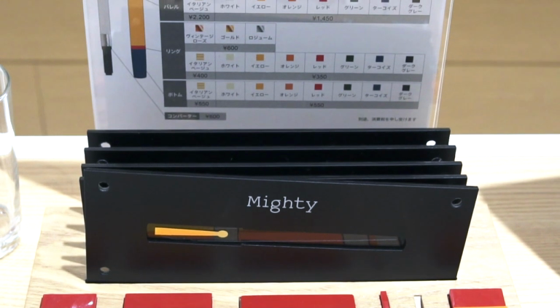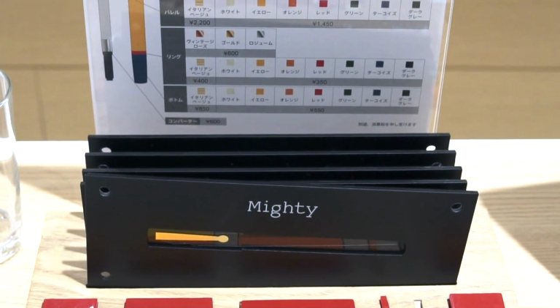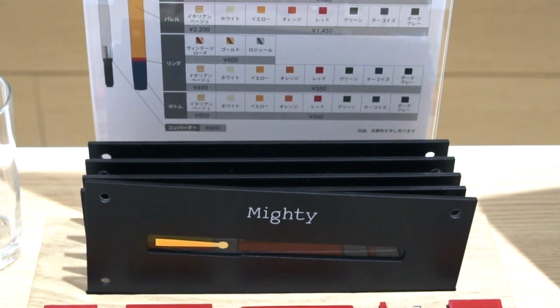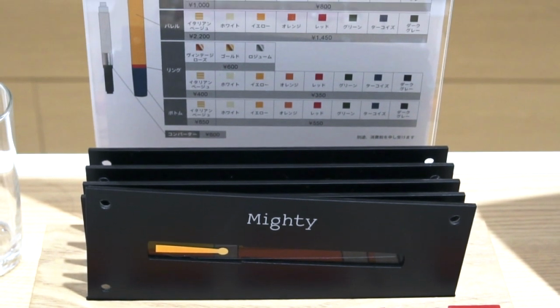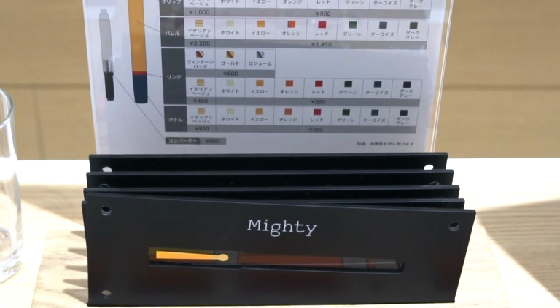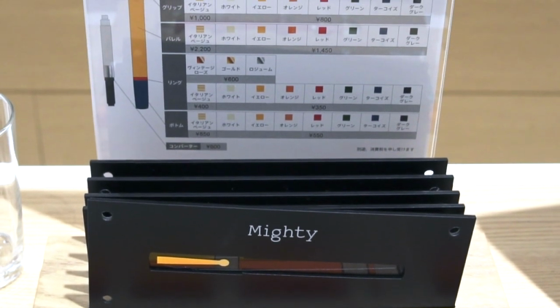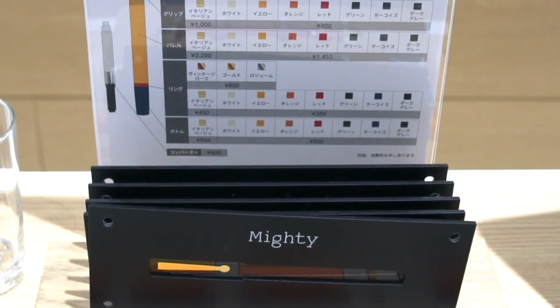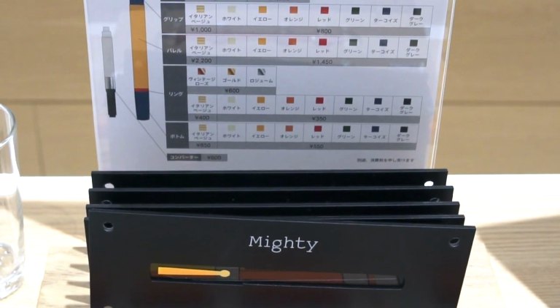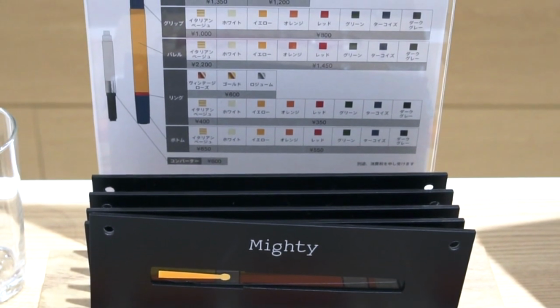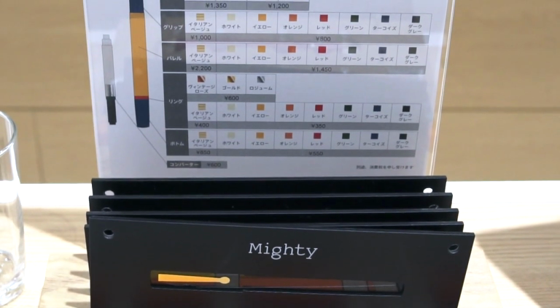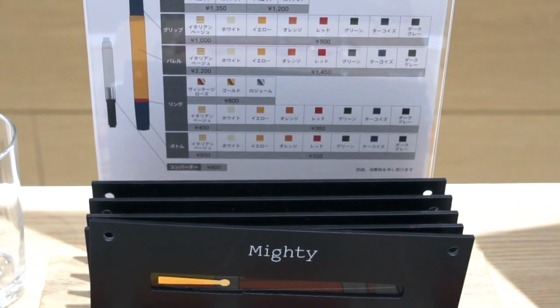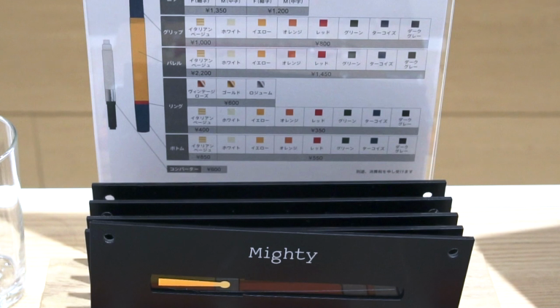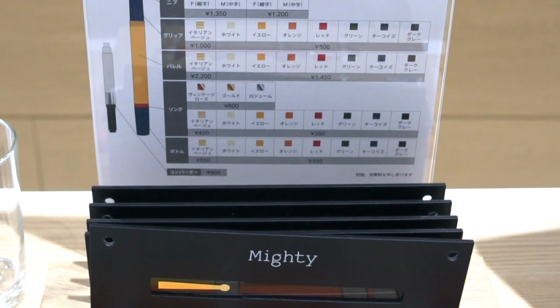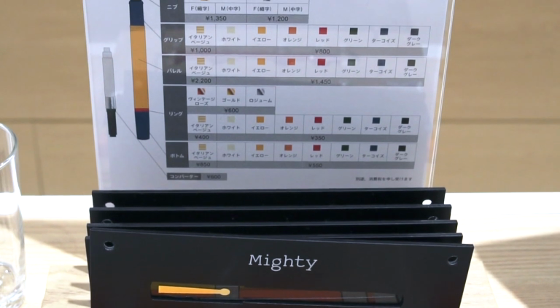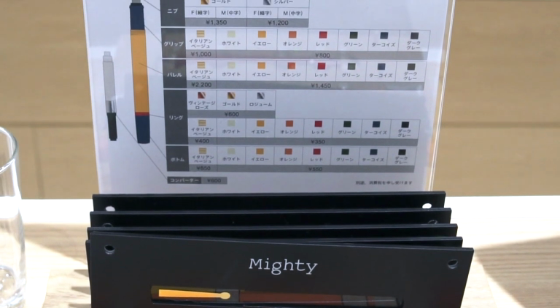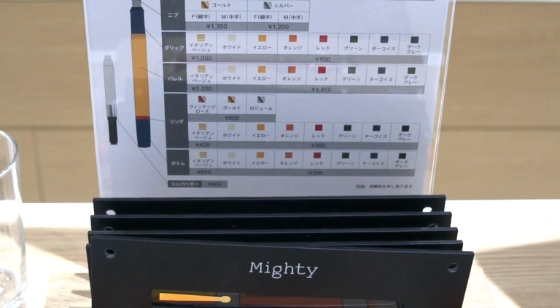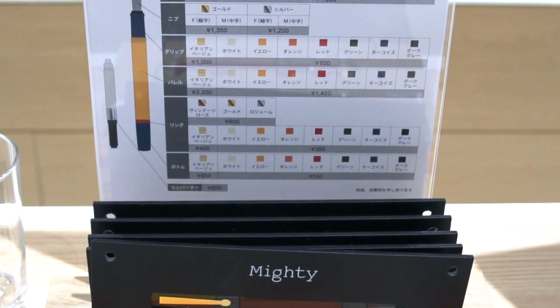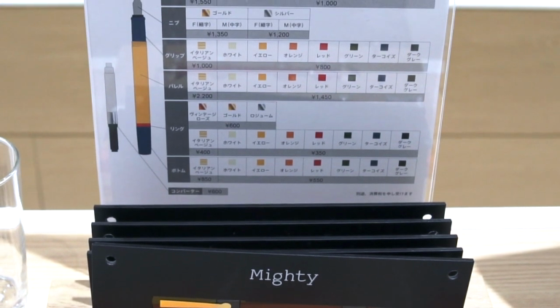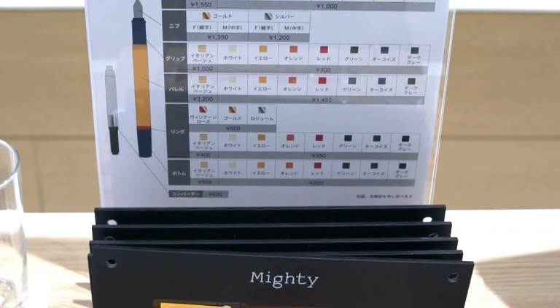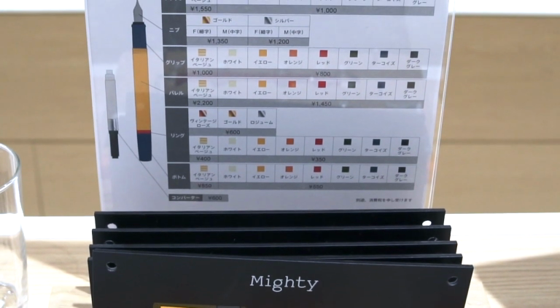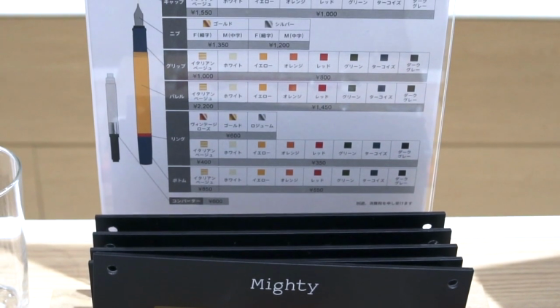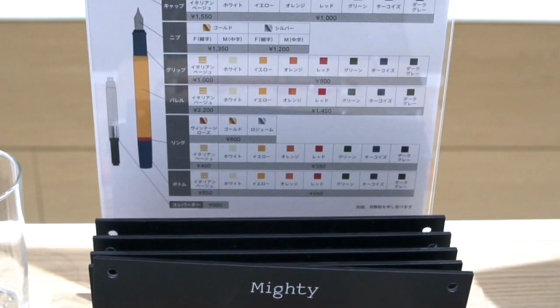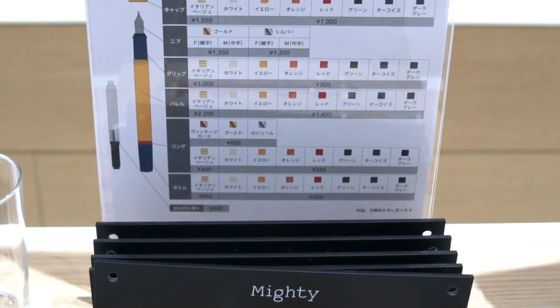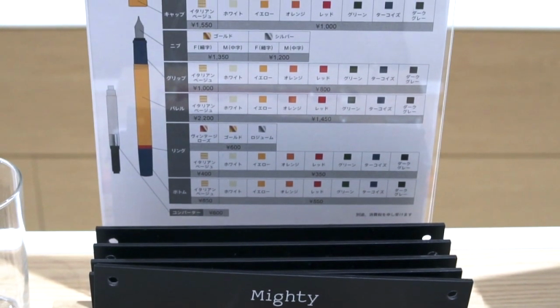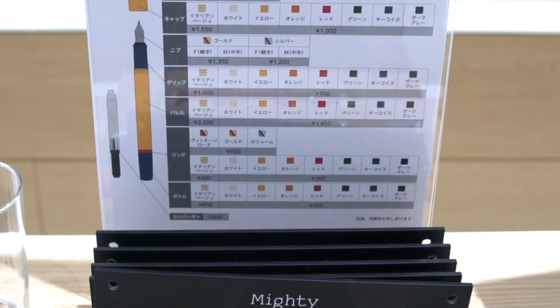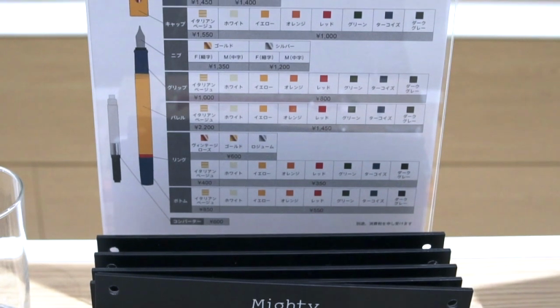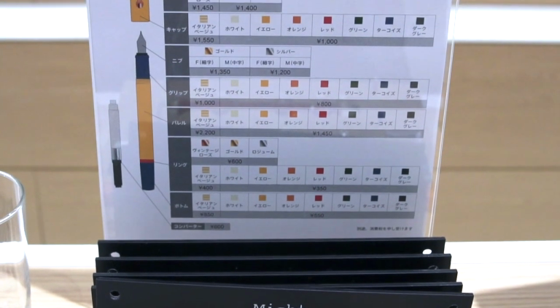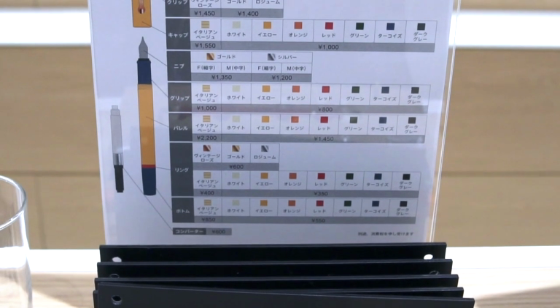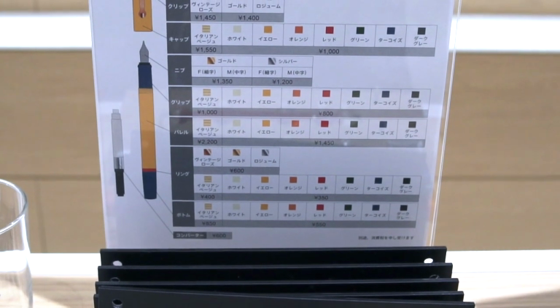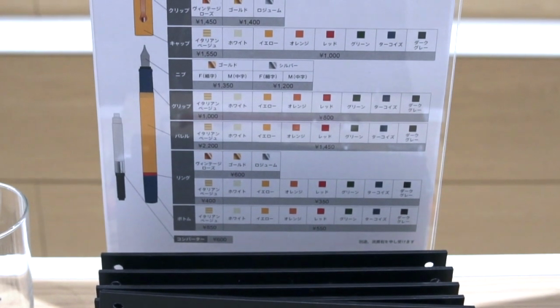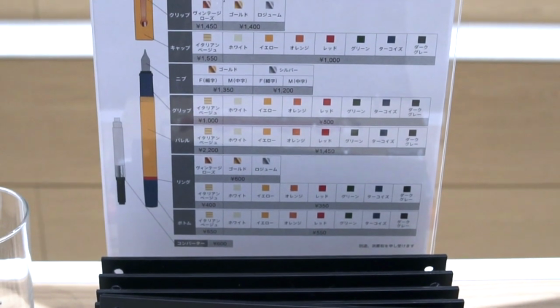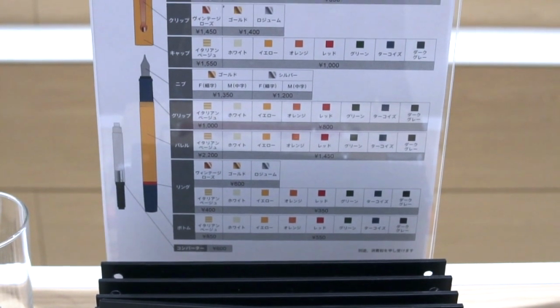Now that you know how mighty Itoya is, we'll go on to the Ink Ink Ink special show, which allows you to try and purchase over a thousand different inks.